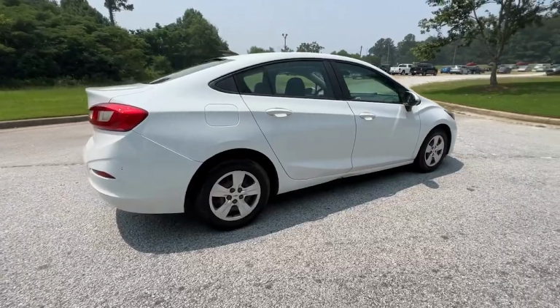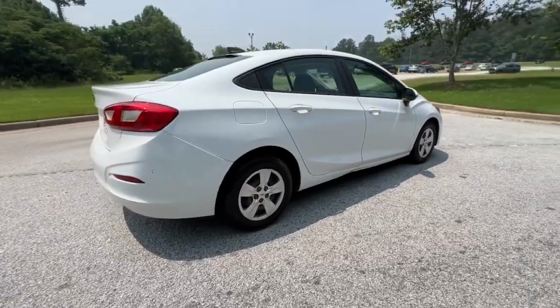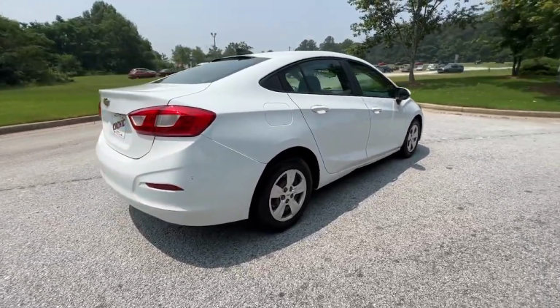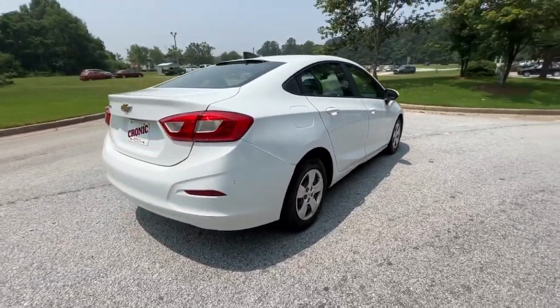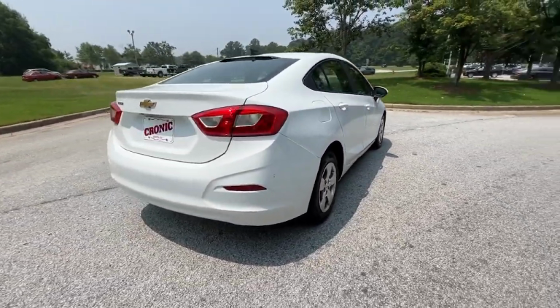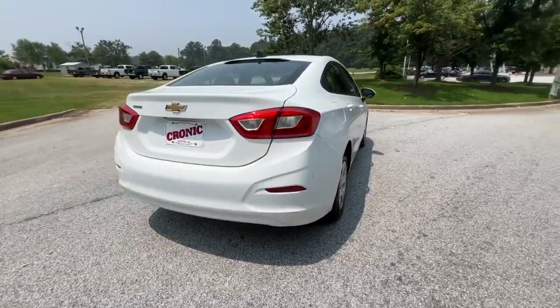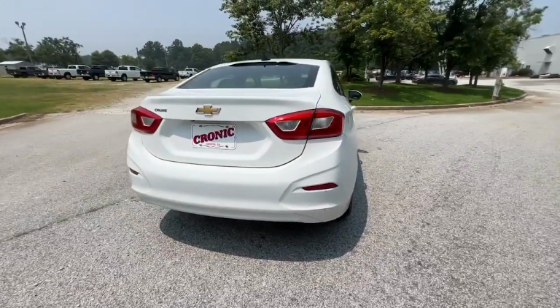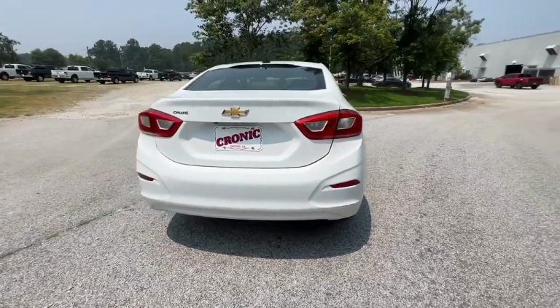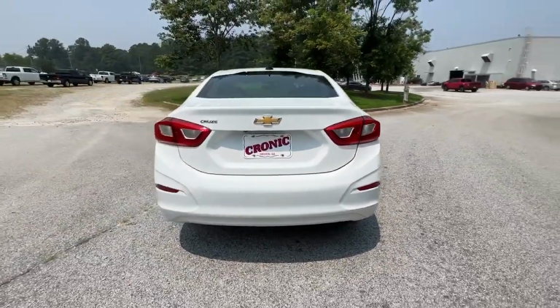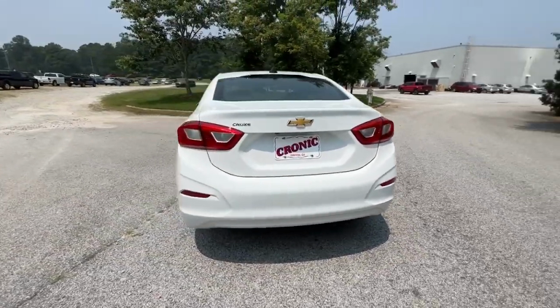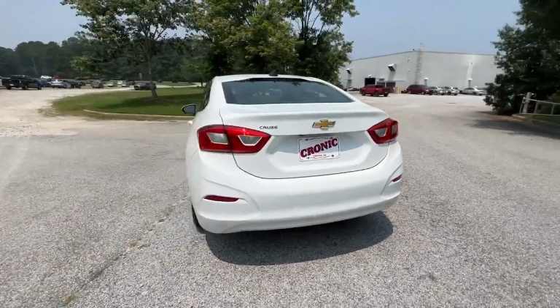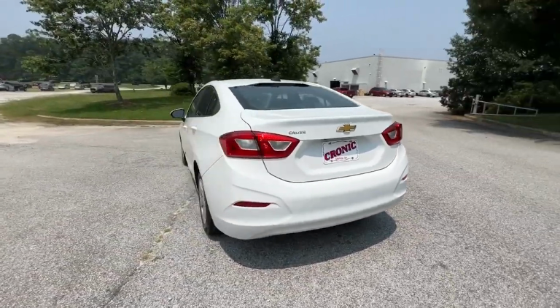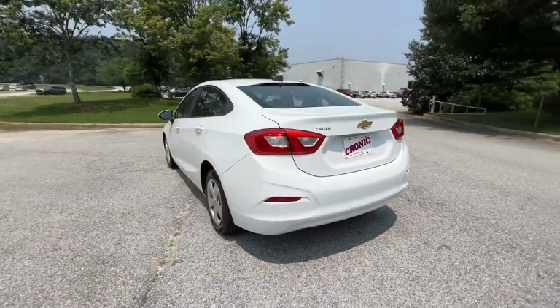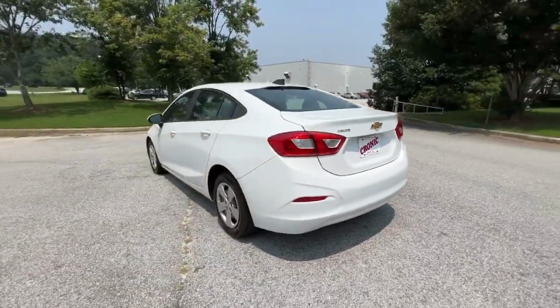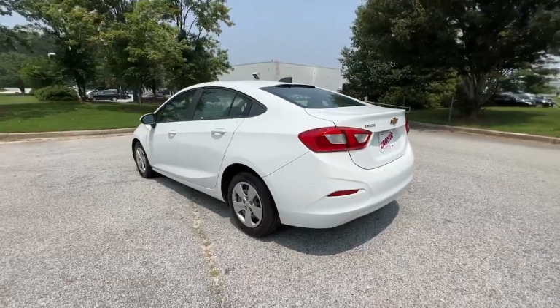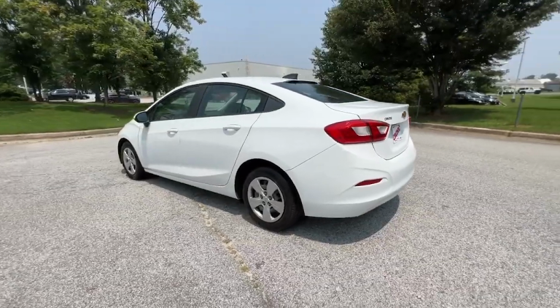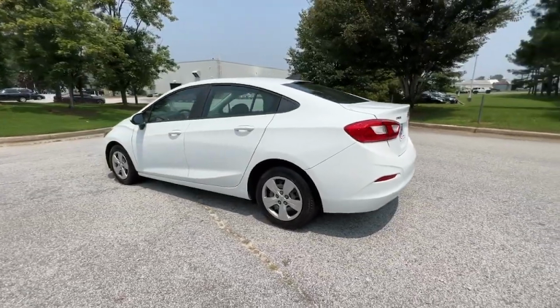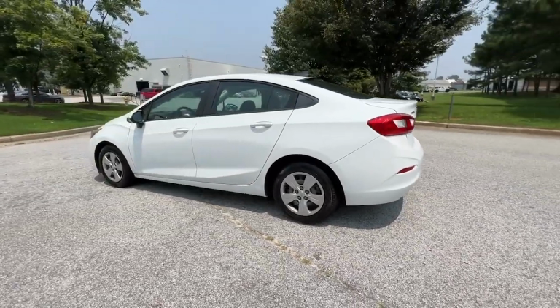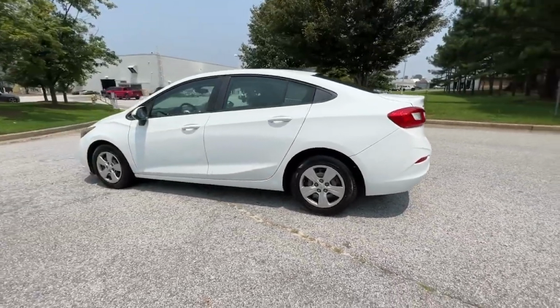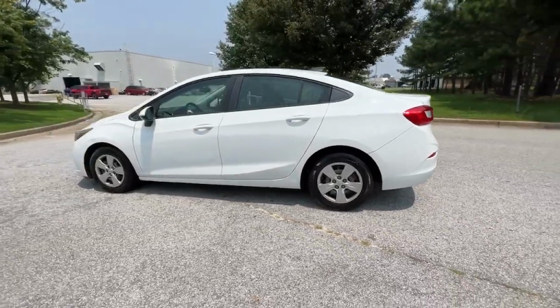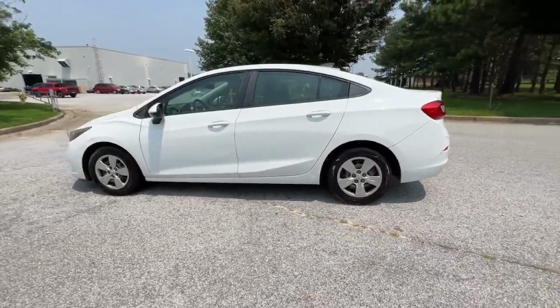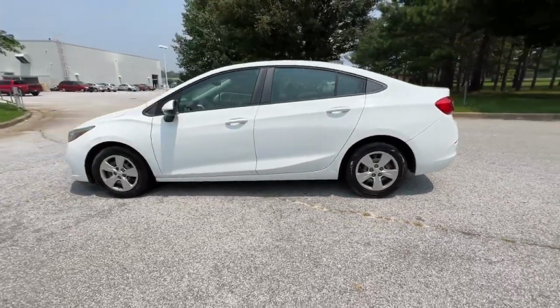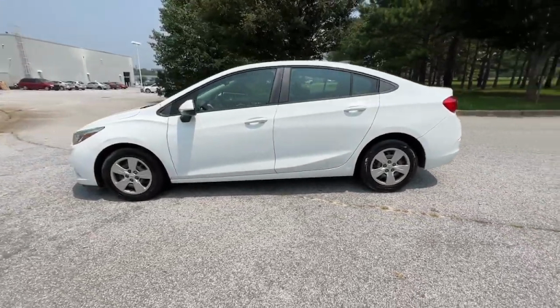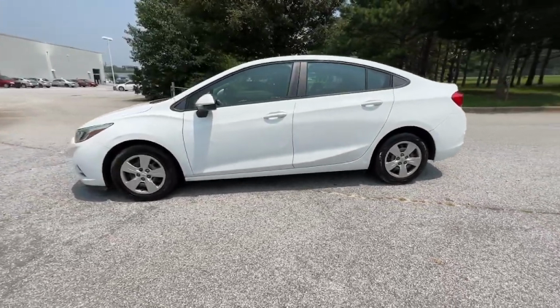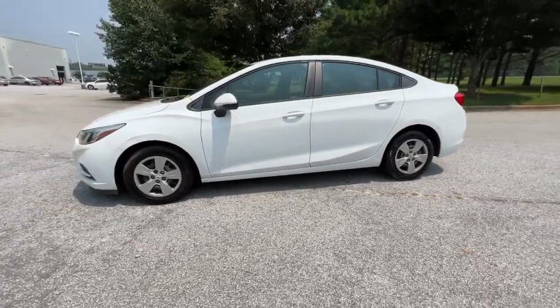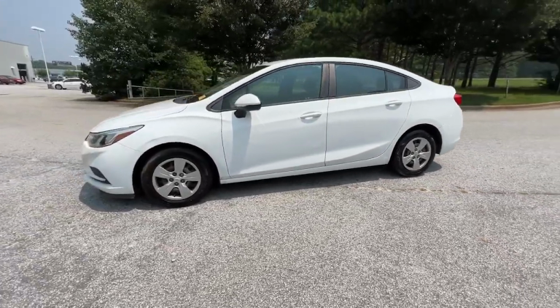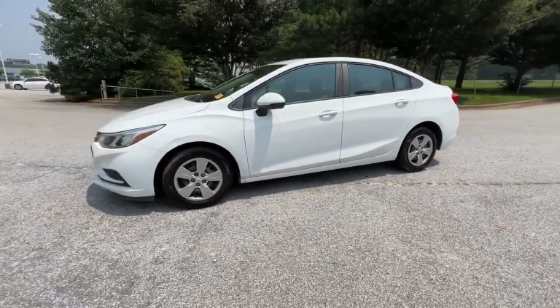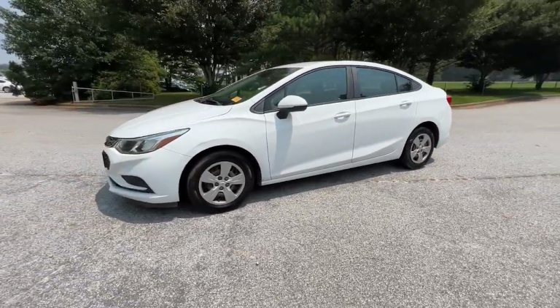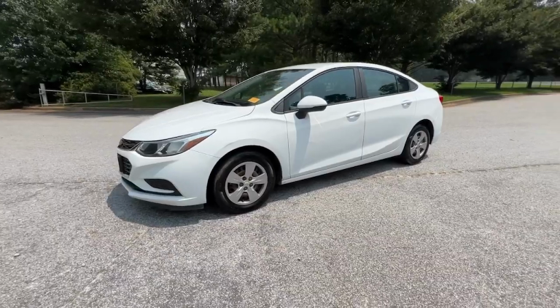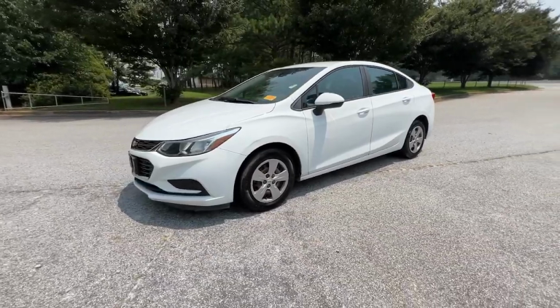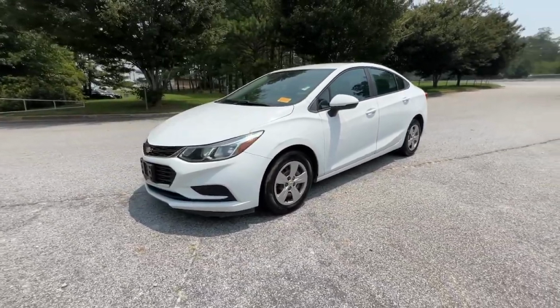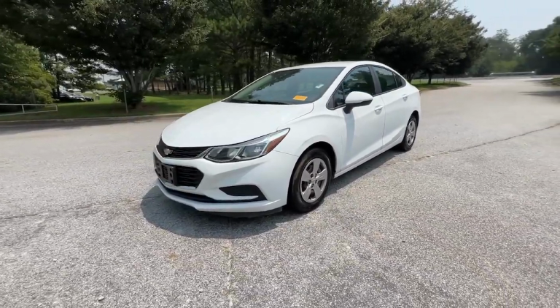The Cruze delivers advanced safety technology, roomy cargo space, efficiency, and a ride that lets you relax and enjoy the pleasure of driving. These are just some of the great options this vehicle comes with.